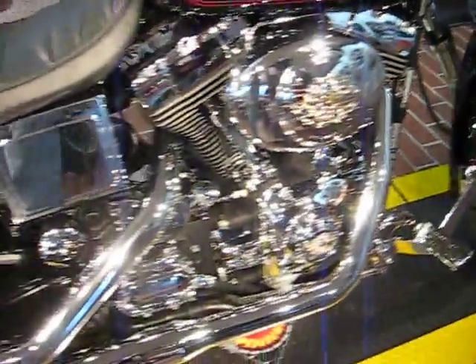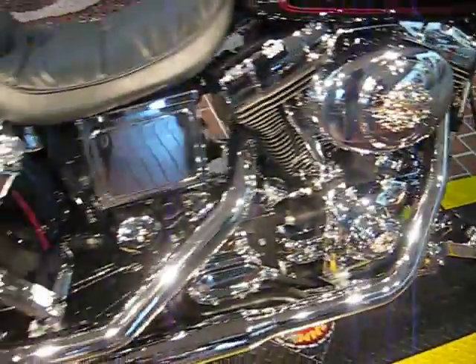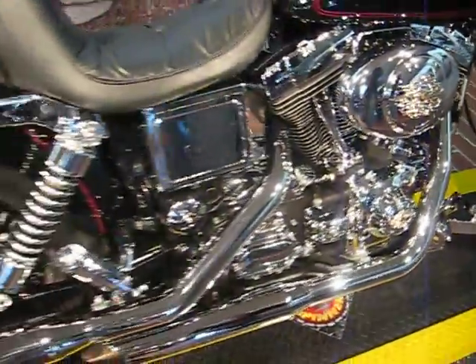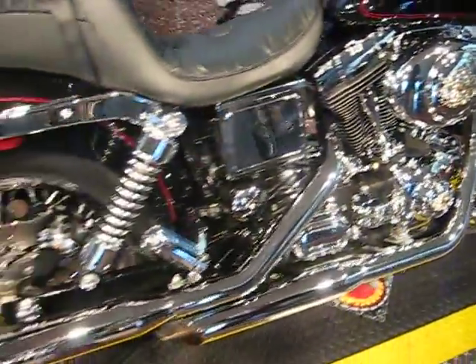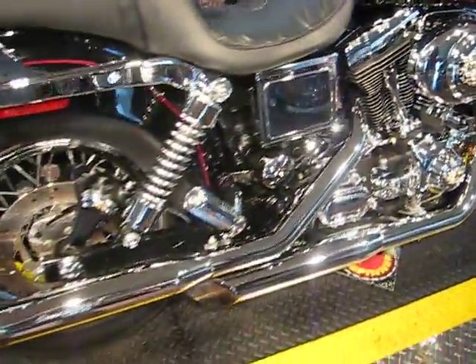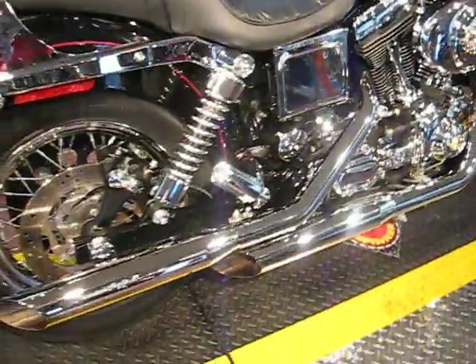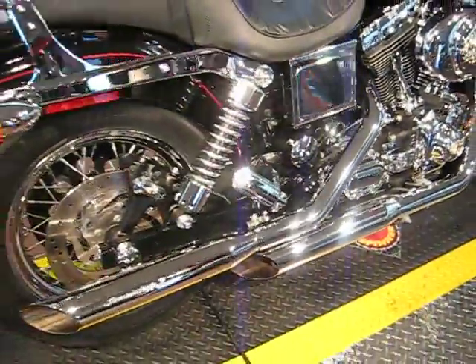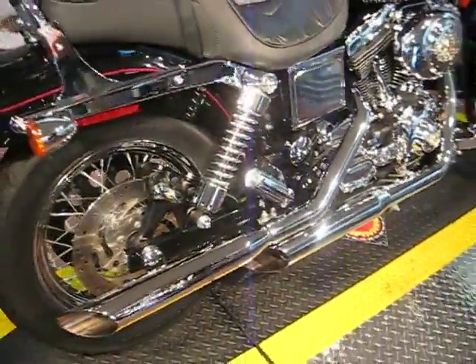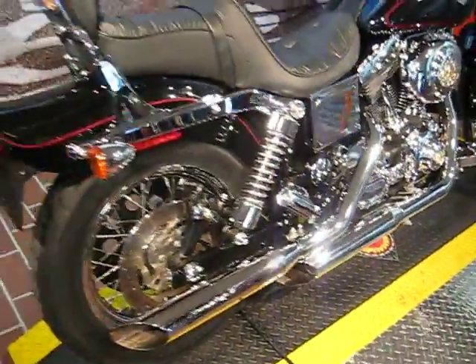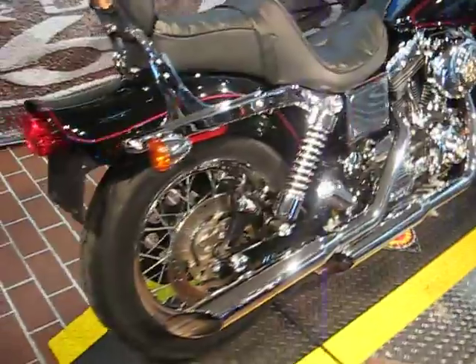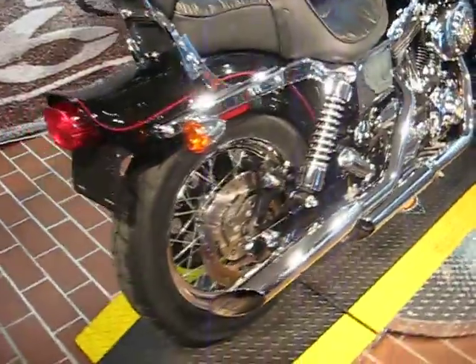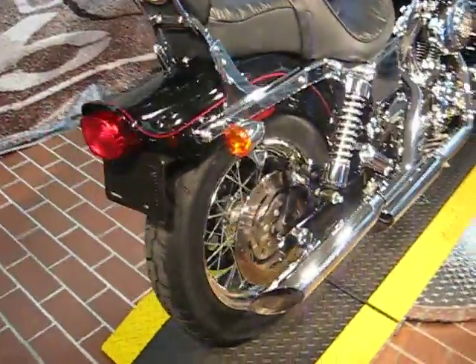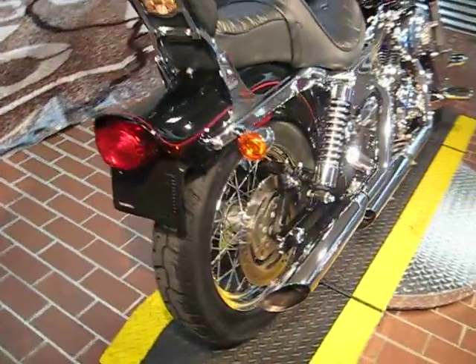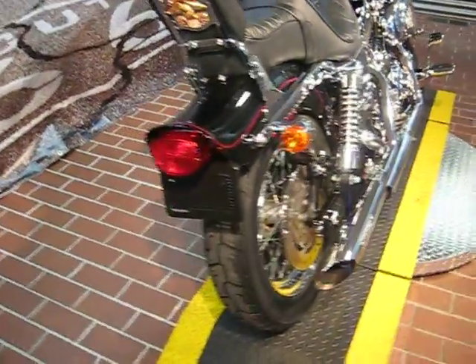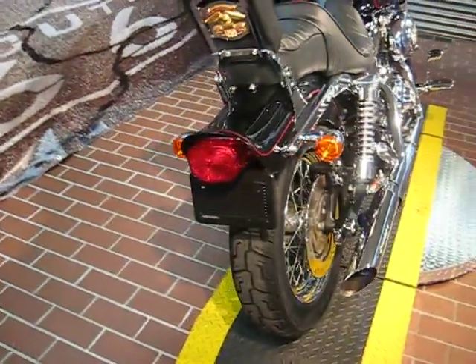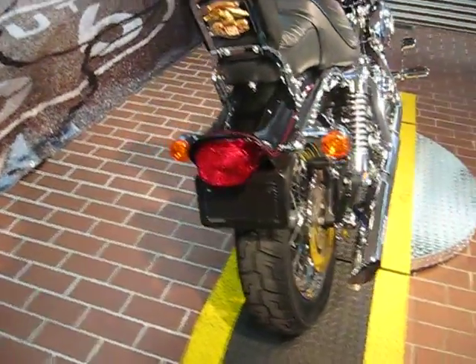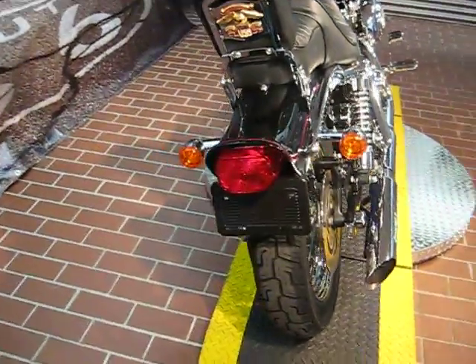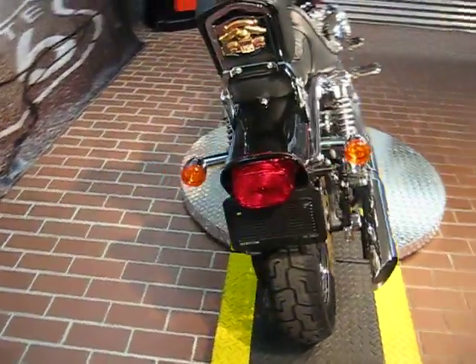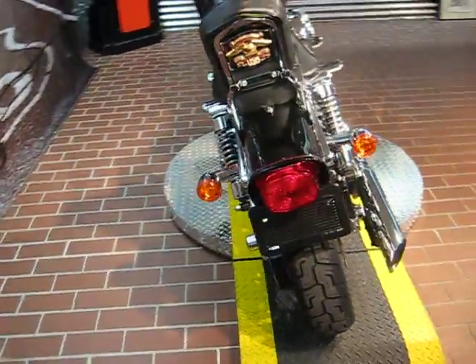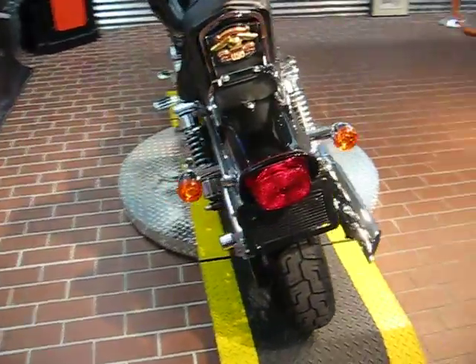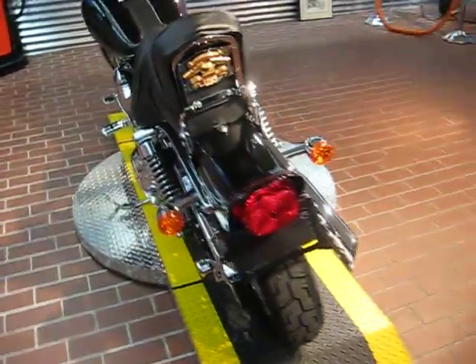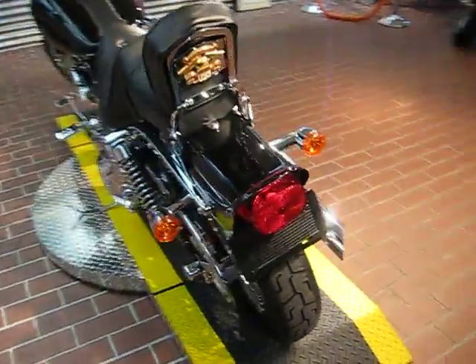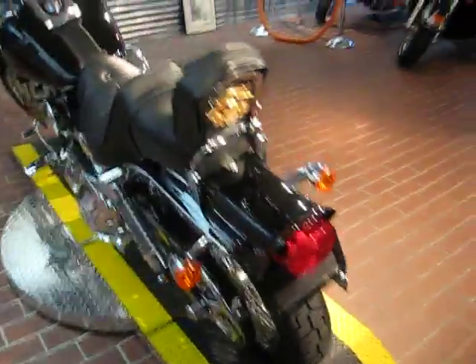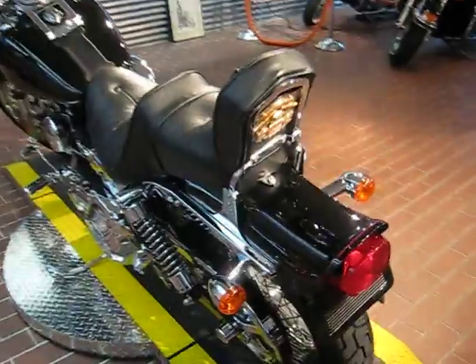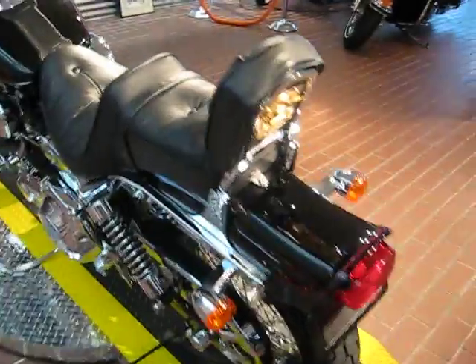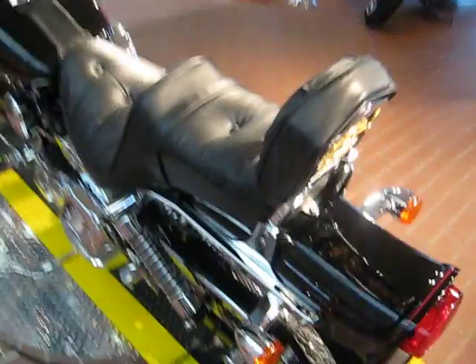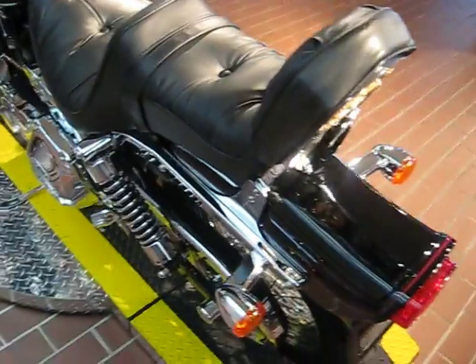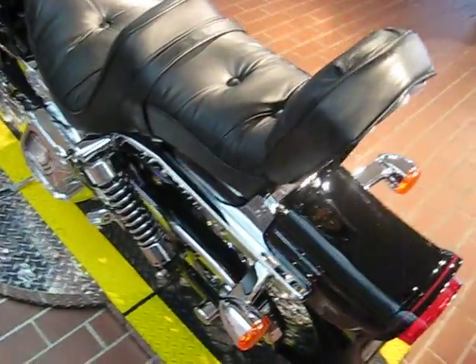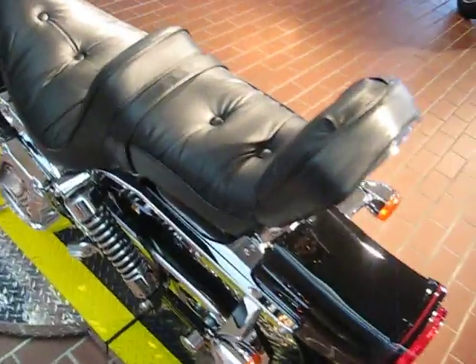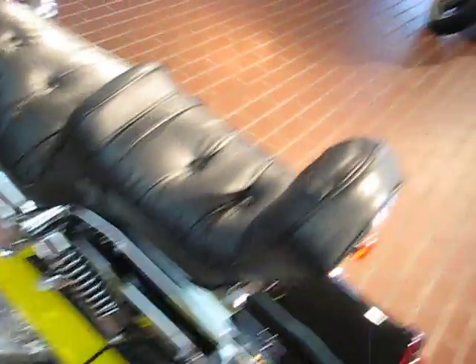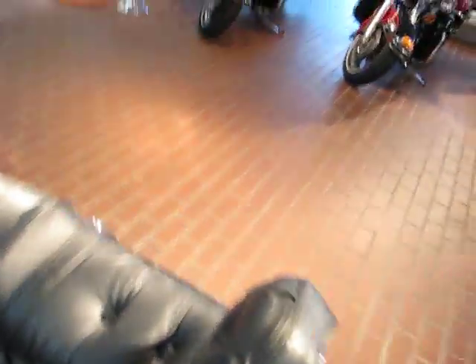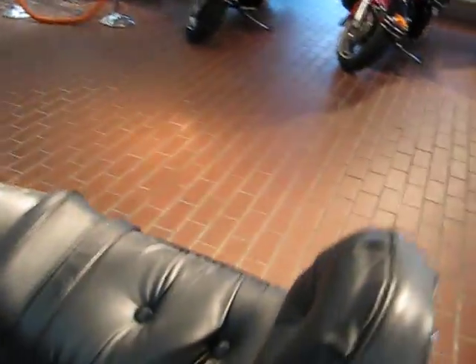It has a free-flowing air cleaner and a Screaming Eagle 2 exhaust. It has the backrest, the spoke wheels with the chrome pulley and the chrome belt cover.